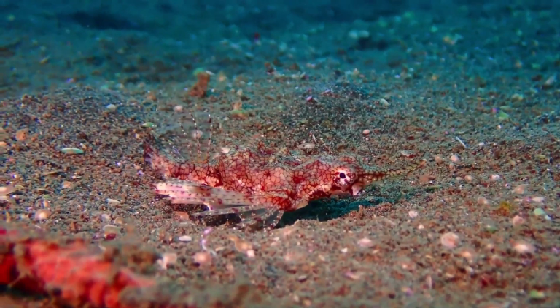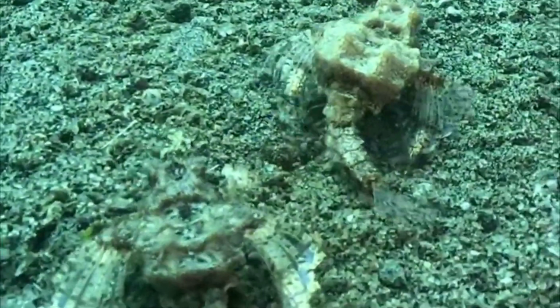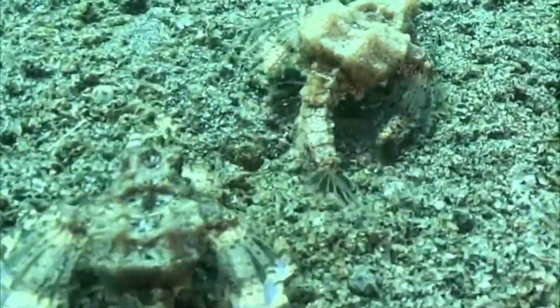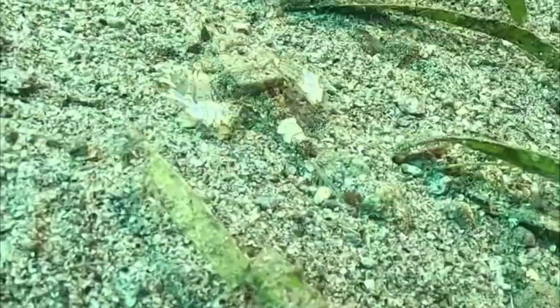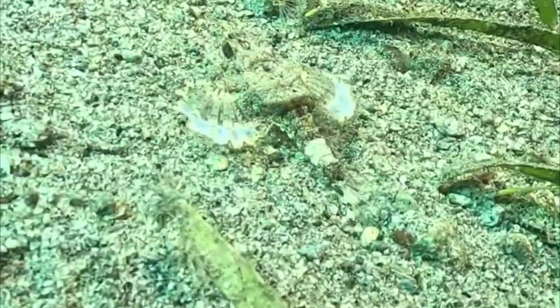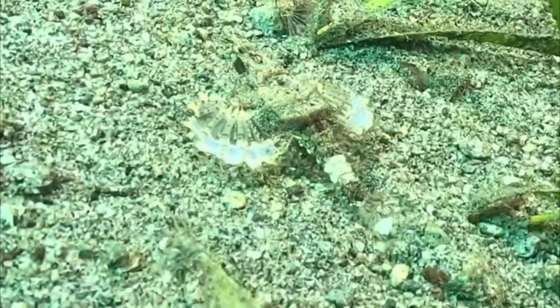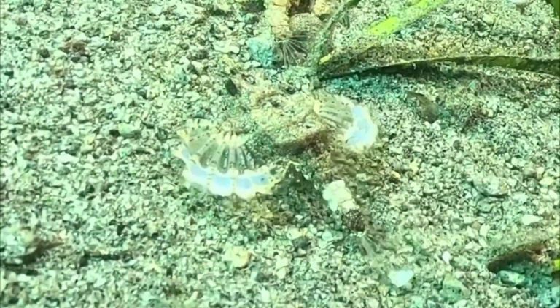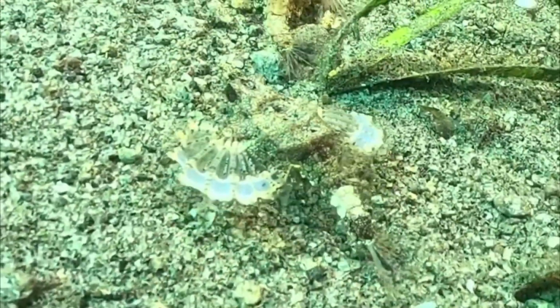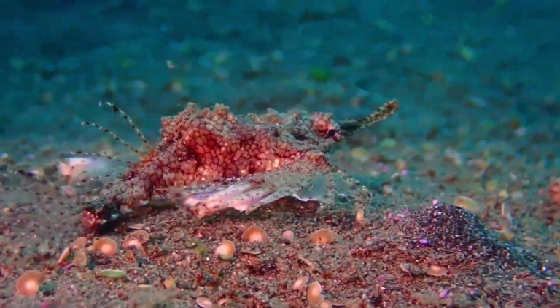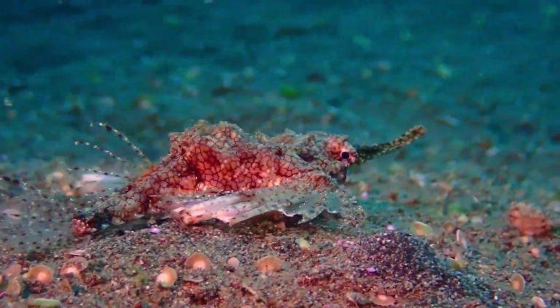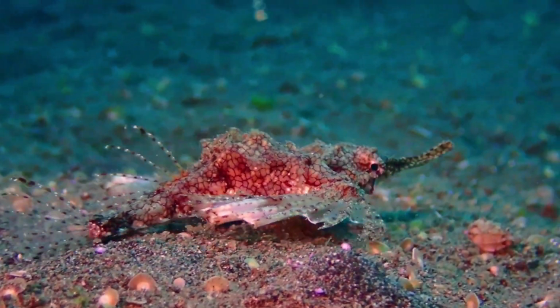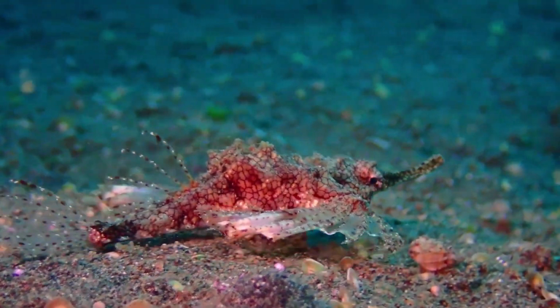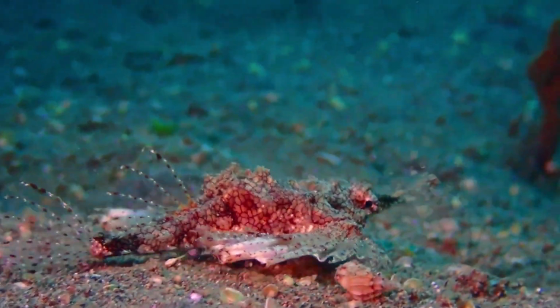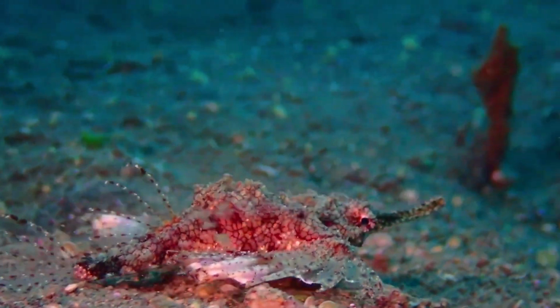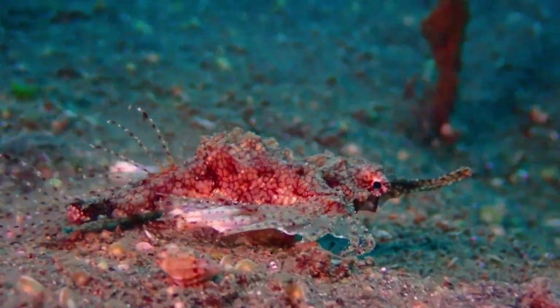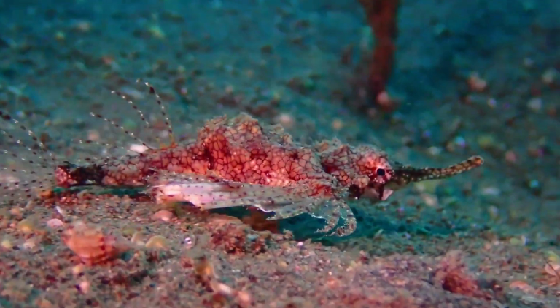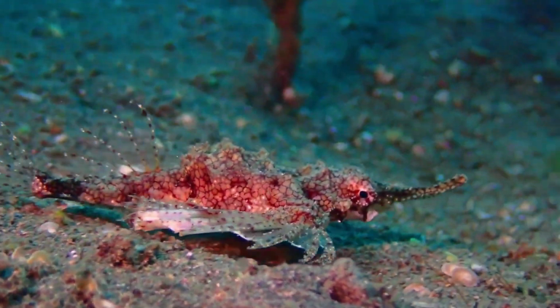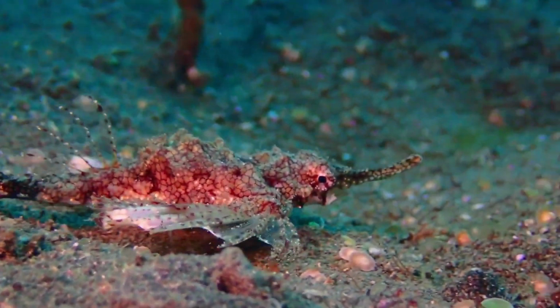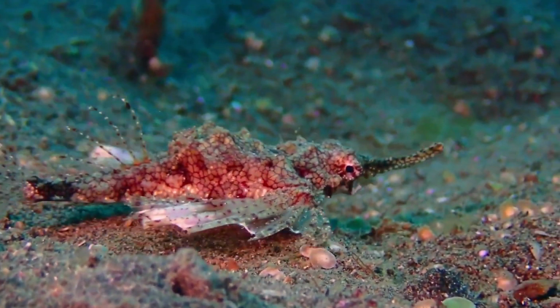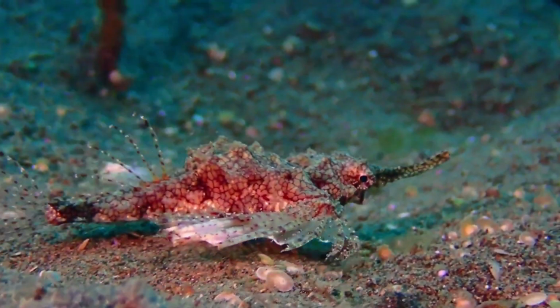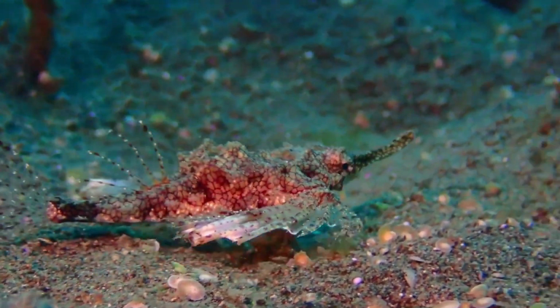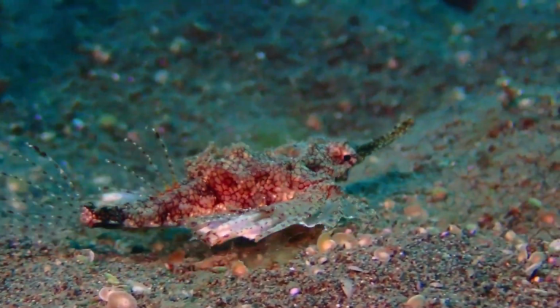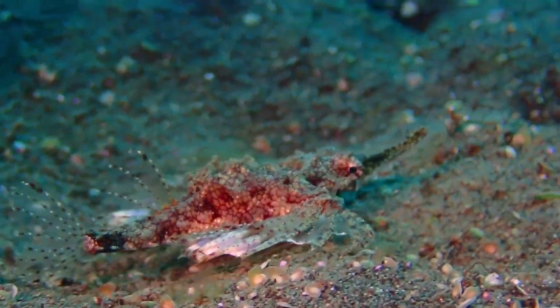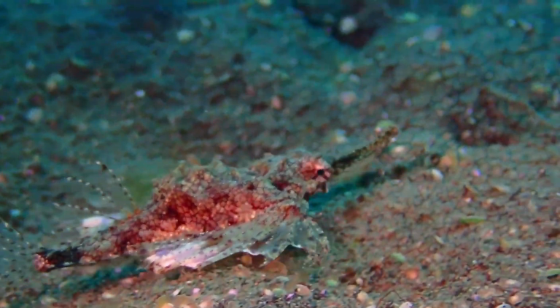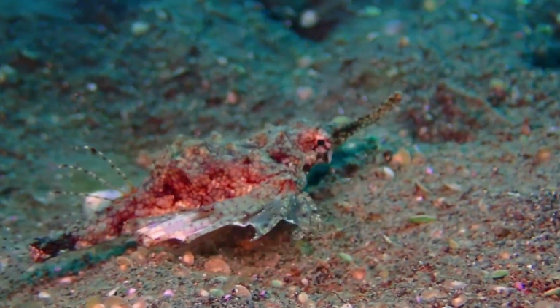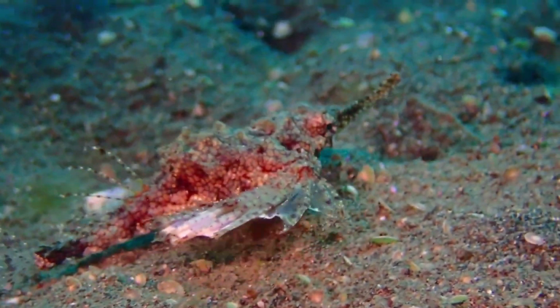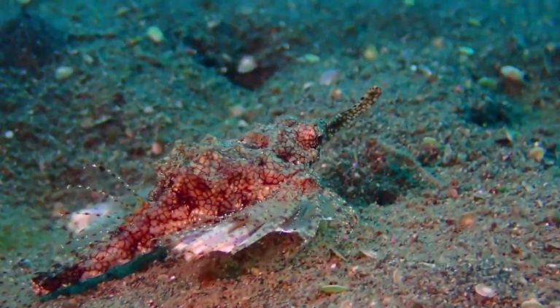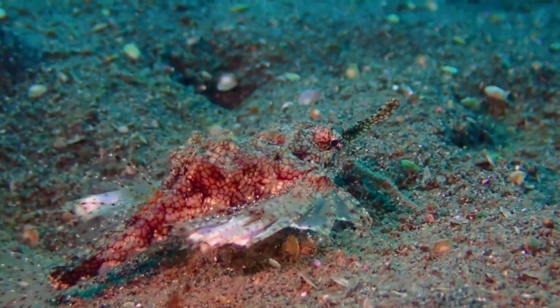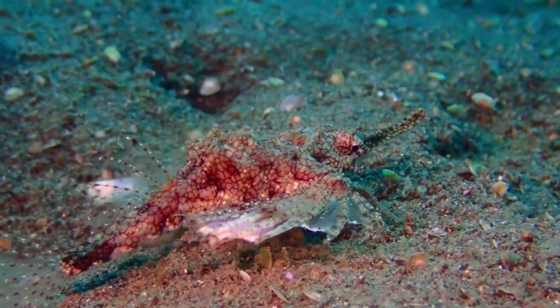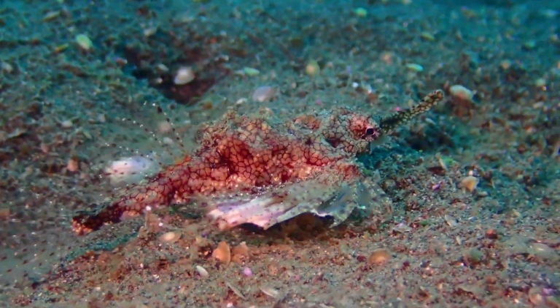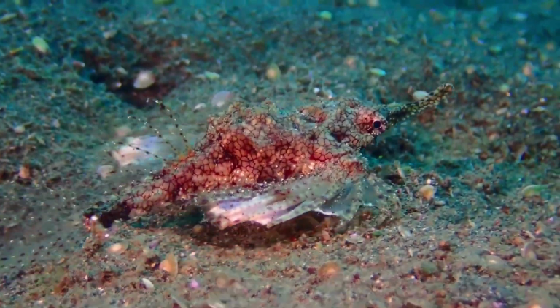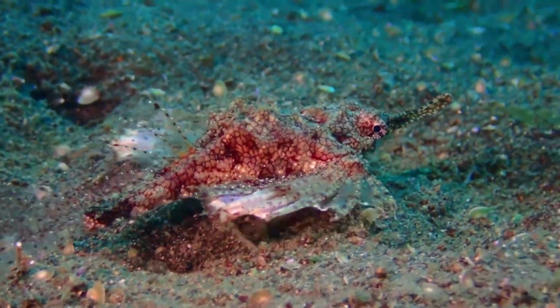They are usually found solitary or in pairs. Sea moths primarily feed on small benthic invertebrates. They can use their long snout to probe the sand and mud, searching for tiny crustaceans and worms.